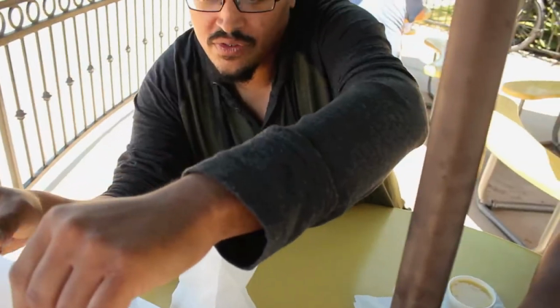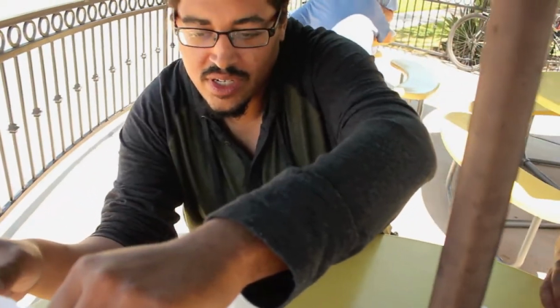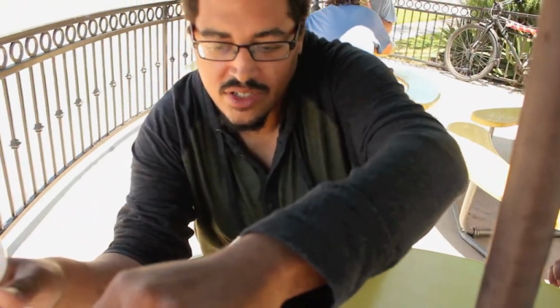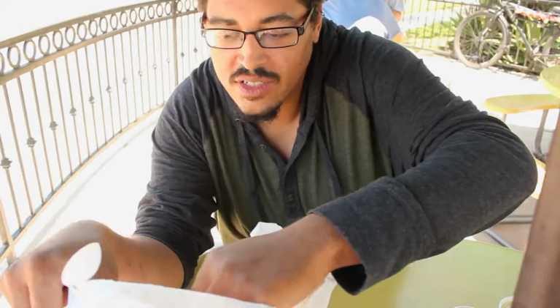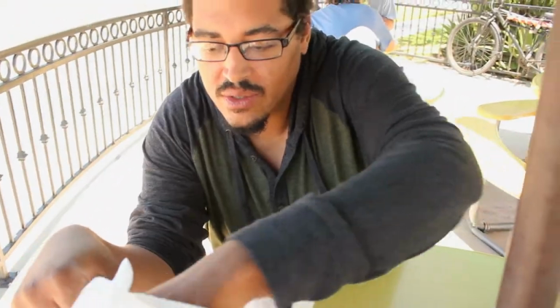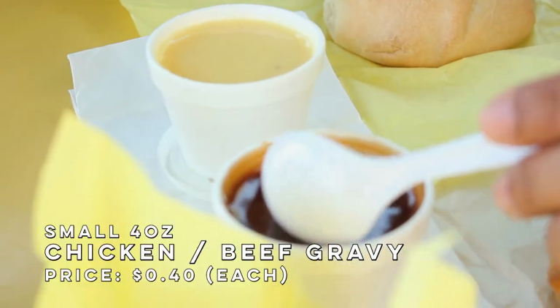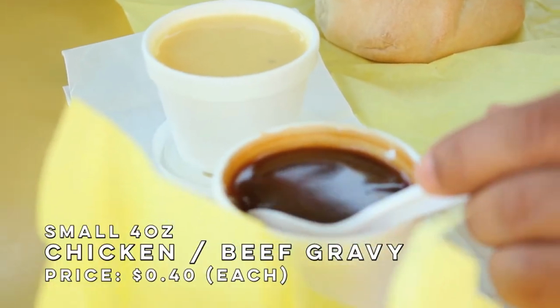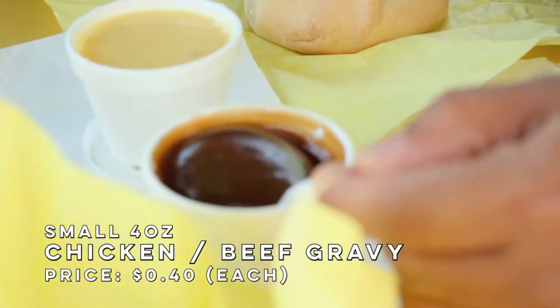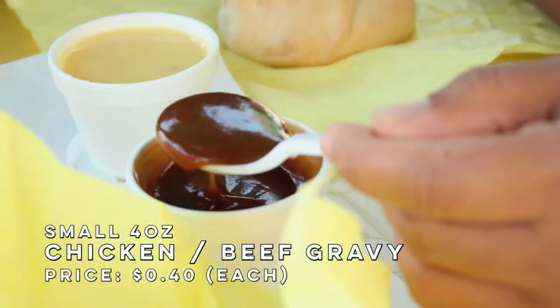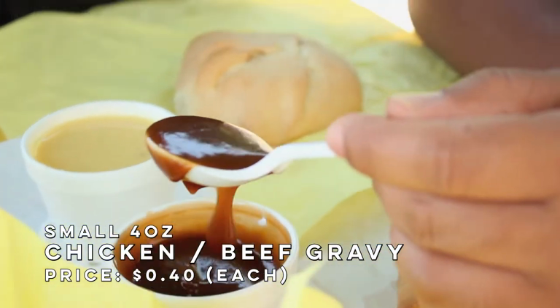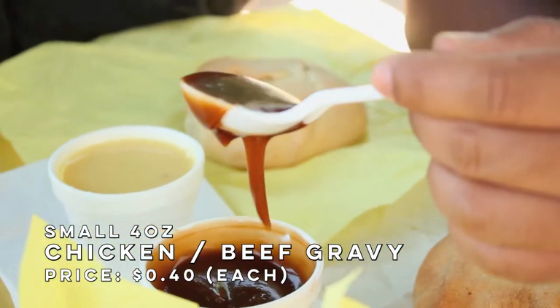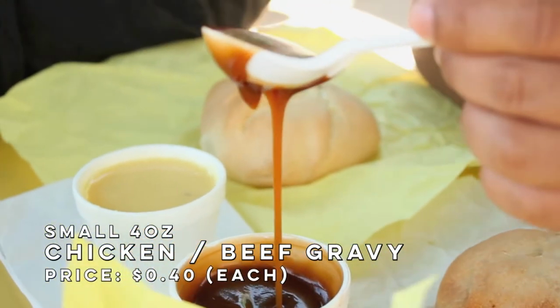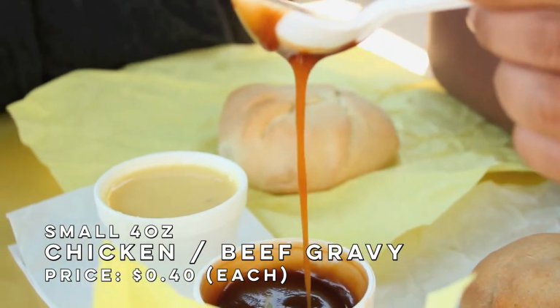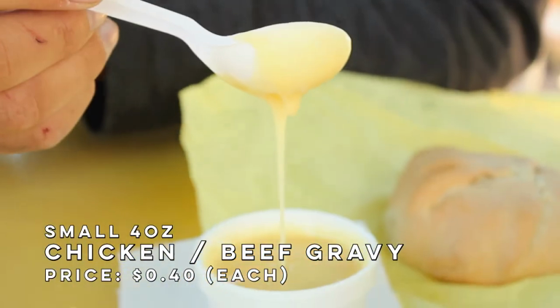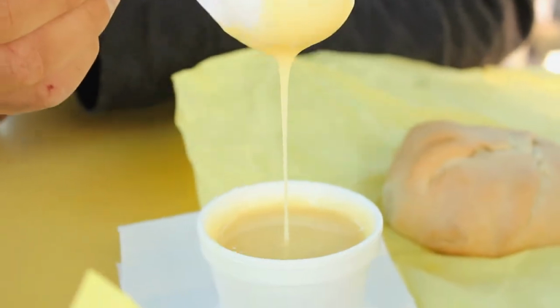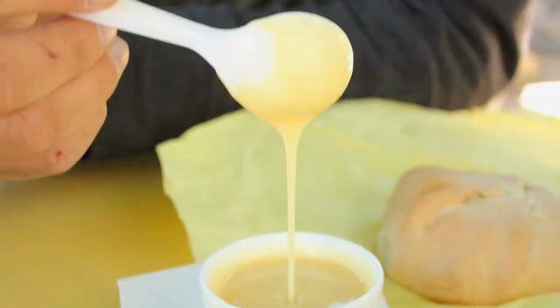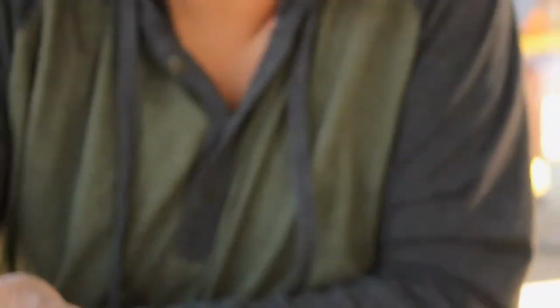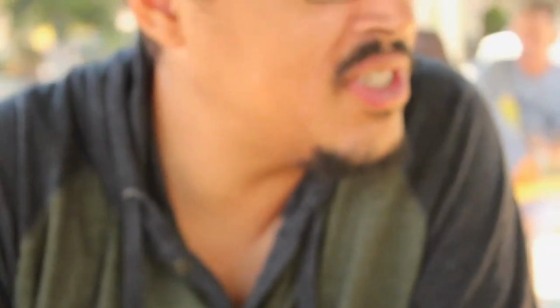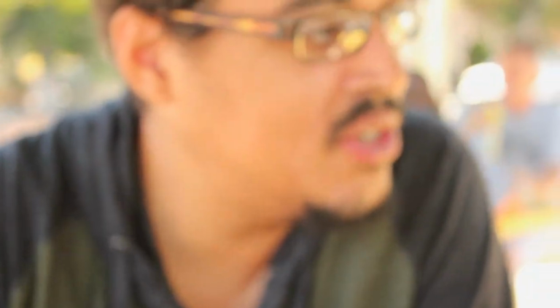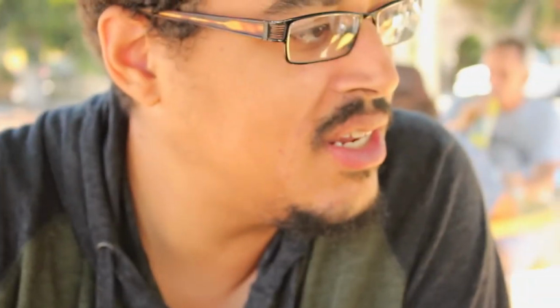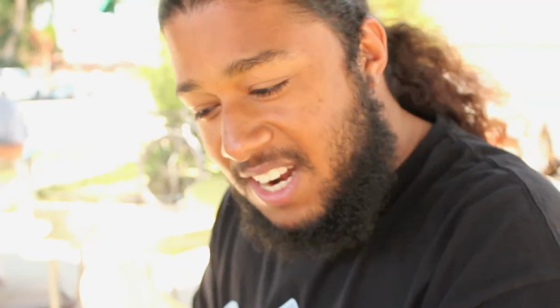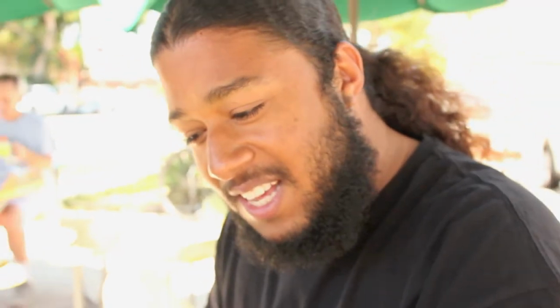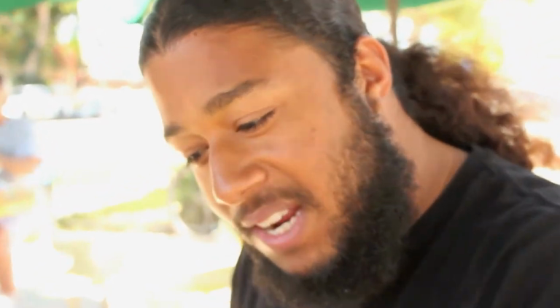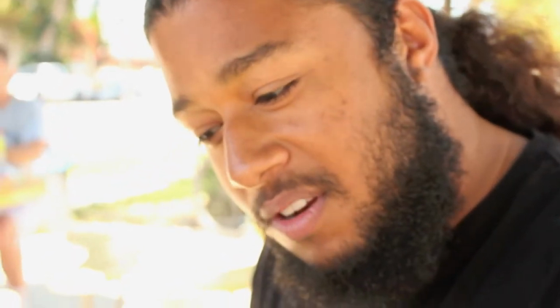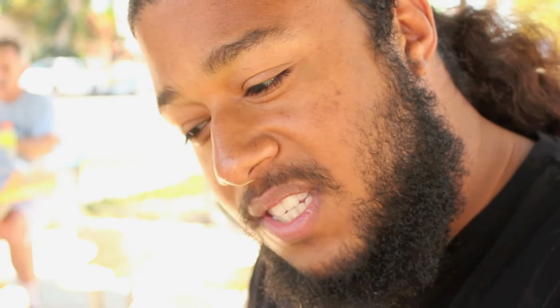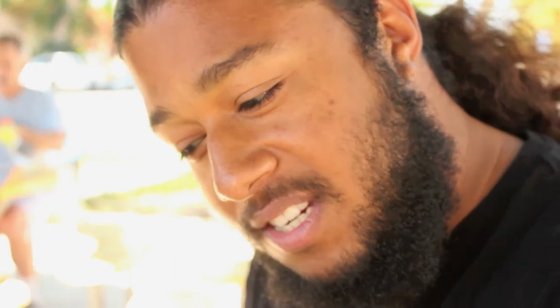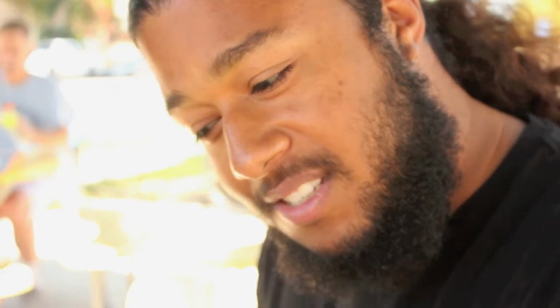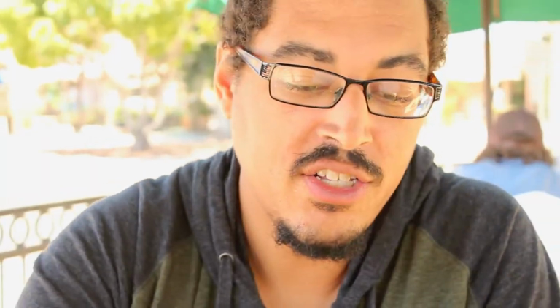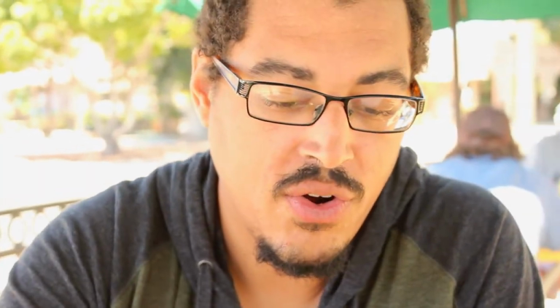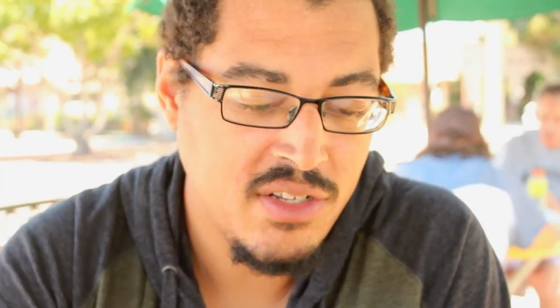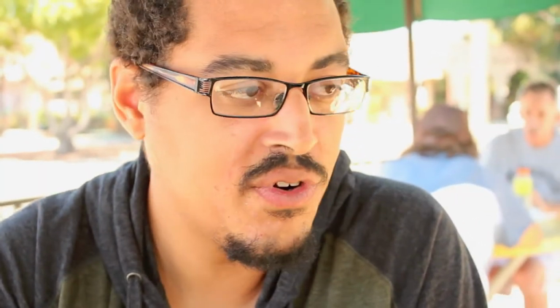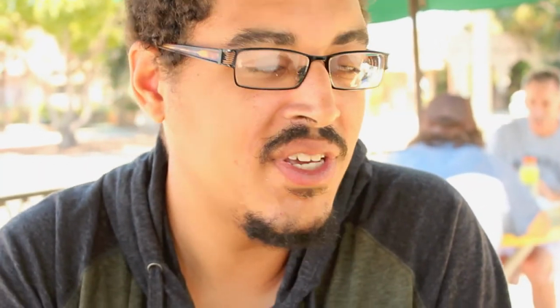Beef is white. Chicken is yellow. This beef gravy looks luscious — look at it. It makes me think of home country style cooking. It's got a nice body to it, nice viscosity. I like dark gravy honestly over more things.